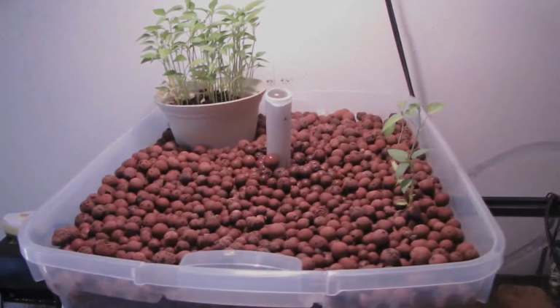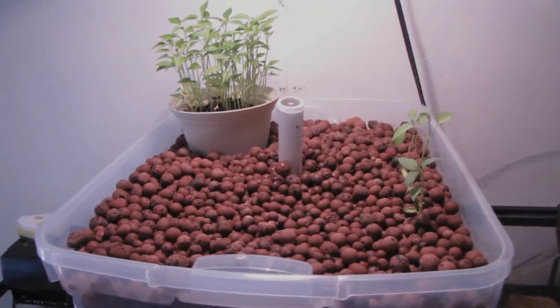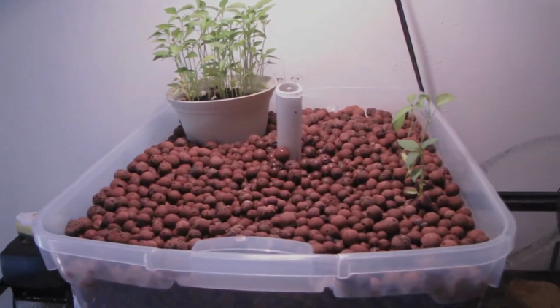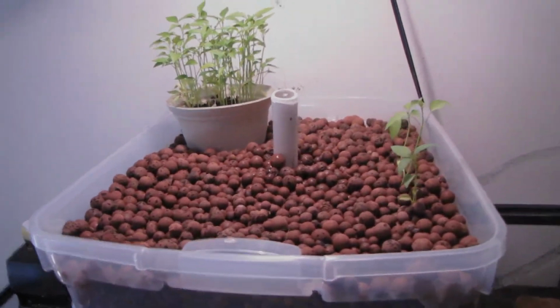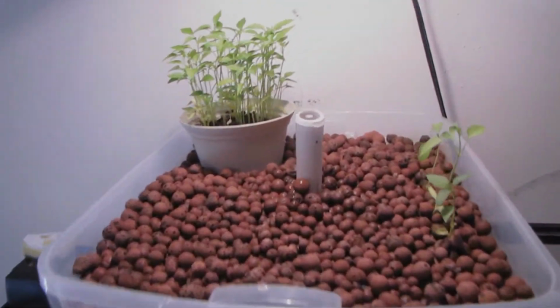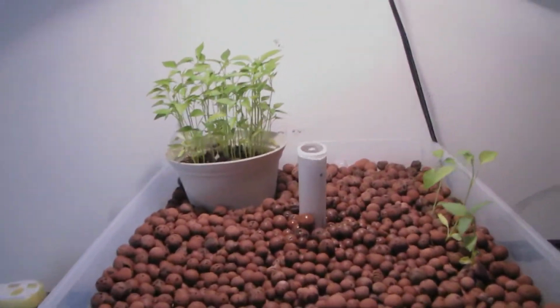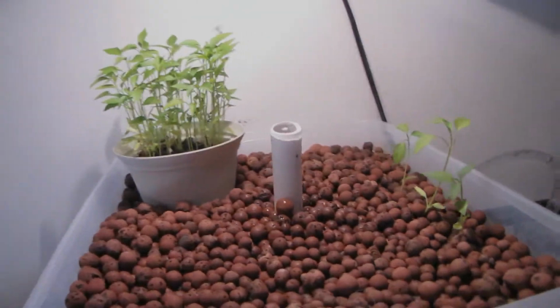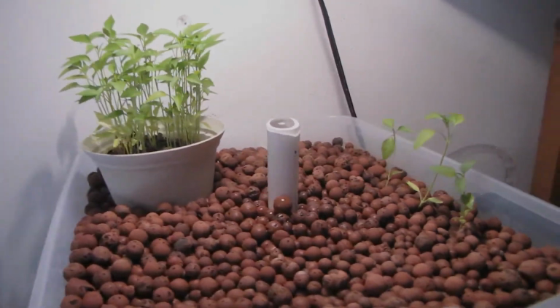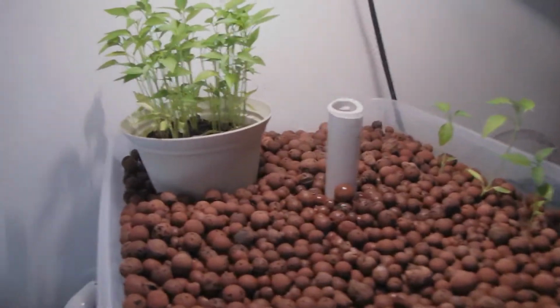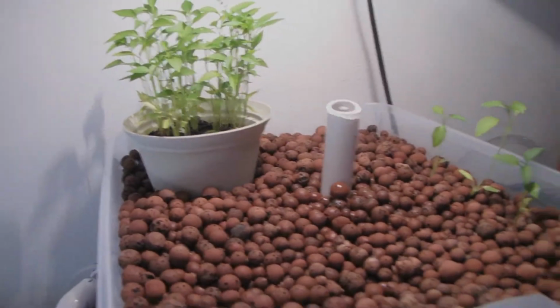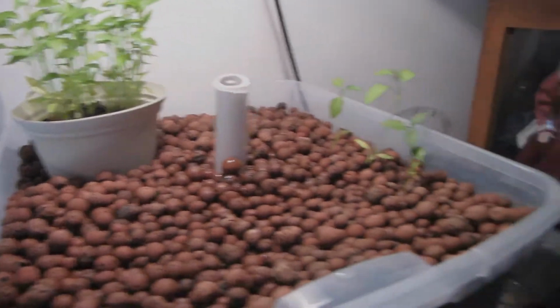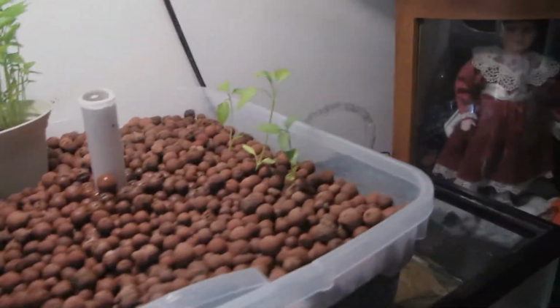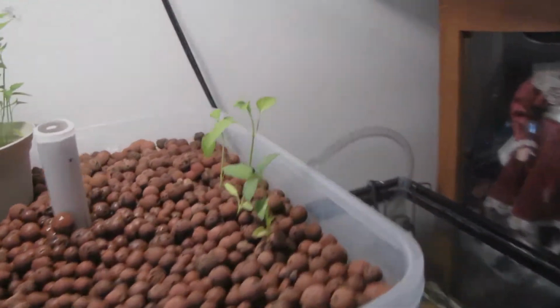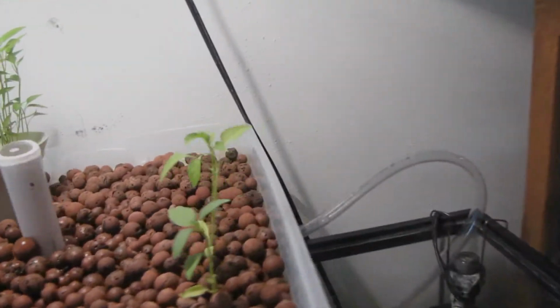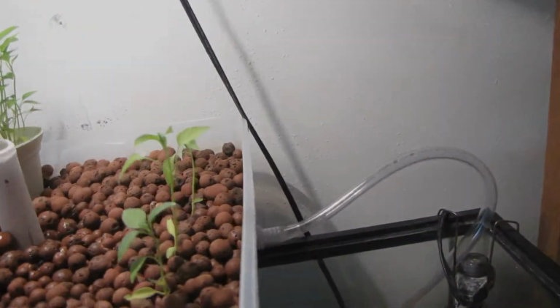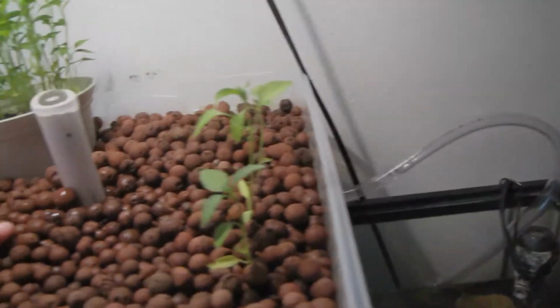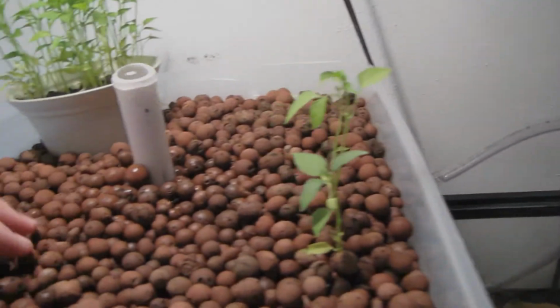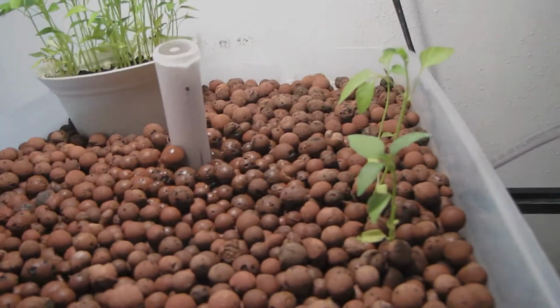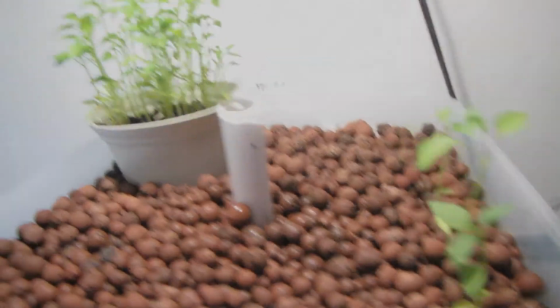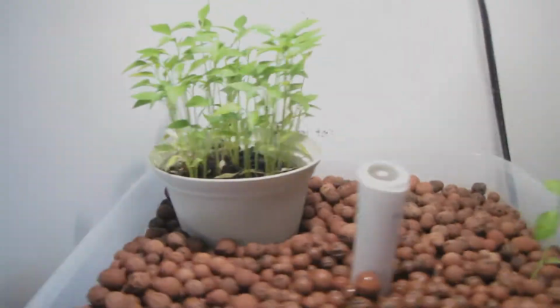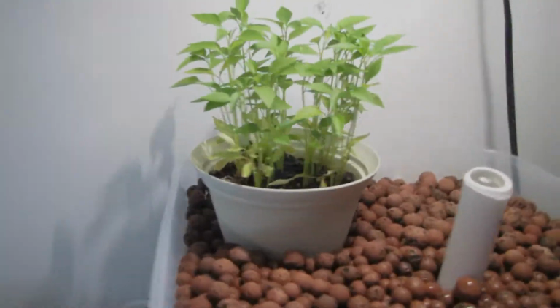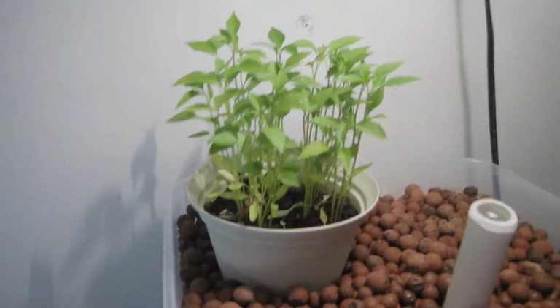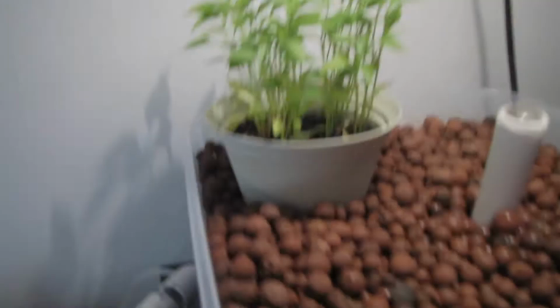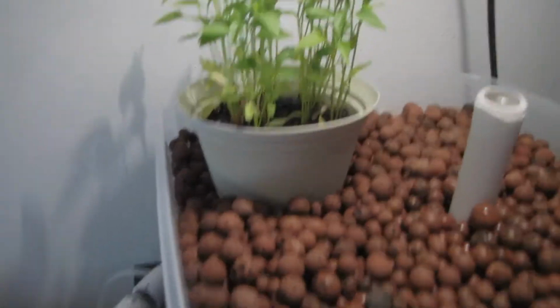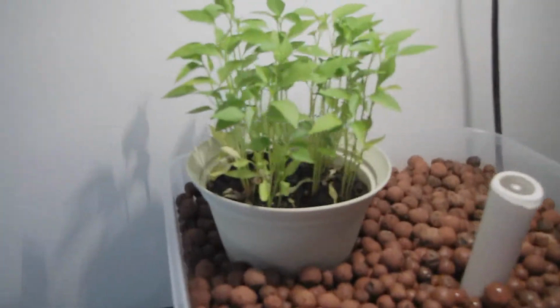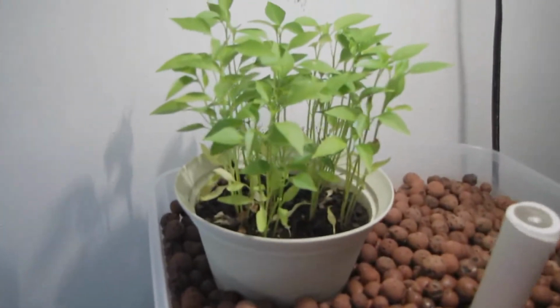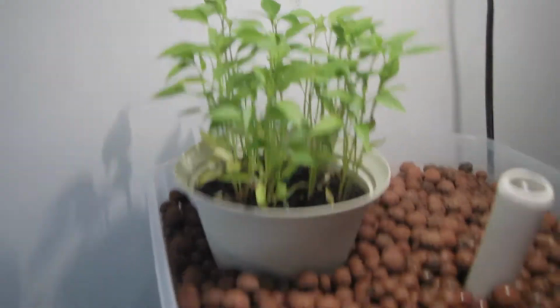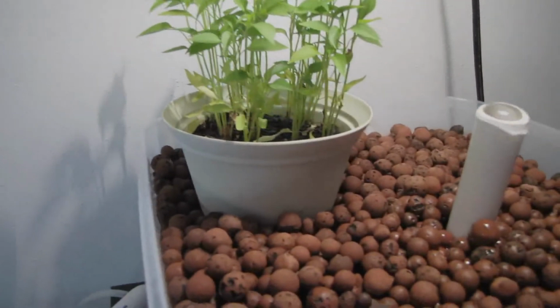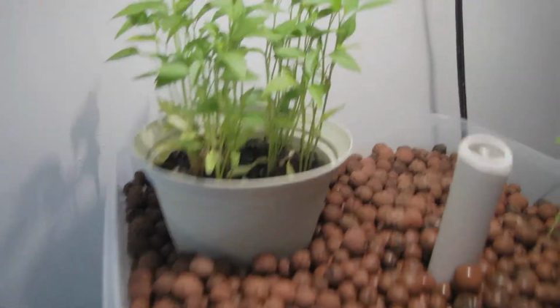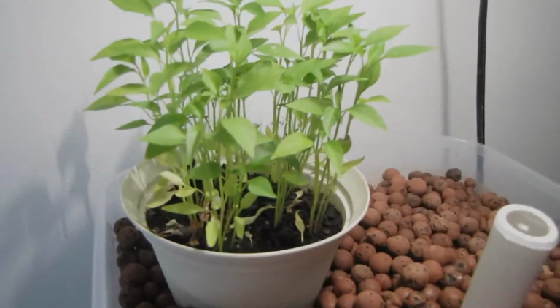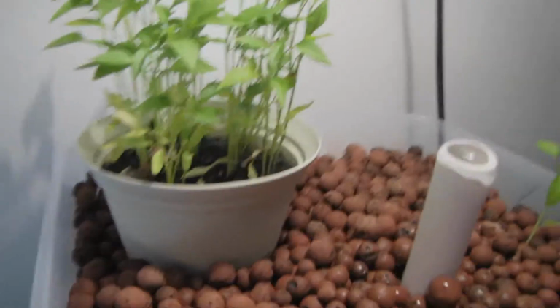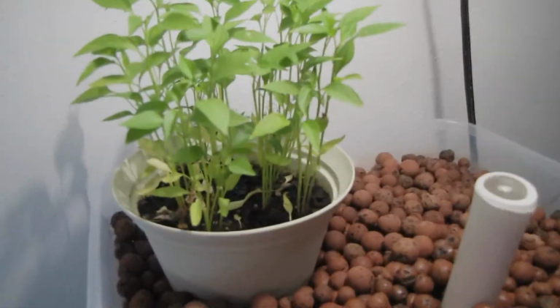The grow beds are totes from Walmart. This system isn't even set up yet for nitrogen, nitrates, and all the bacteria — I'm just trying to keep these watered.